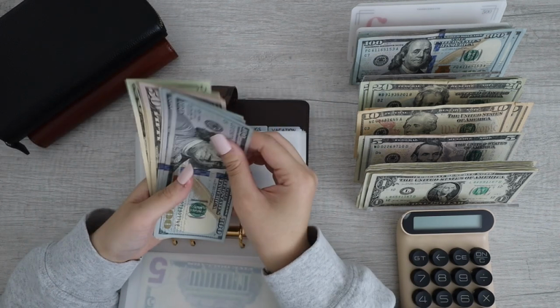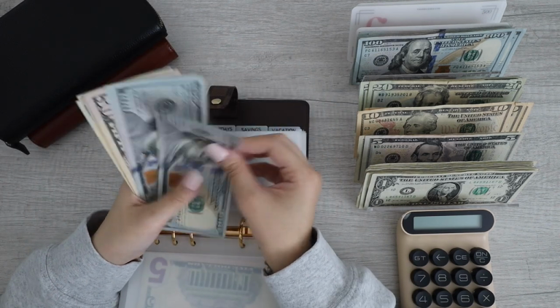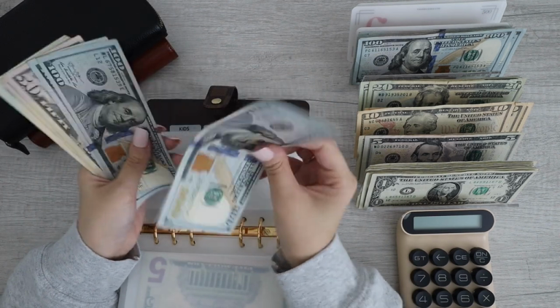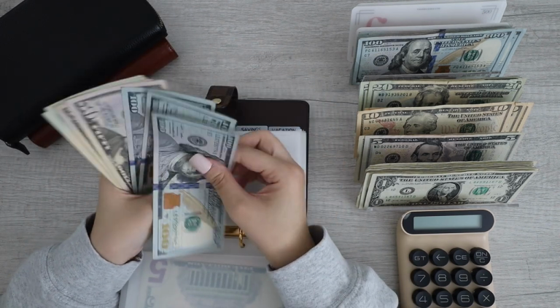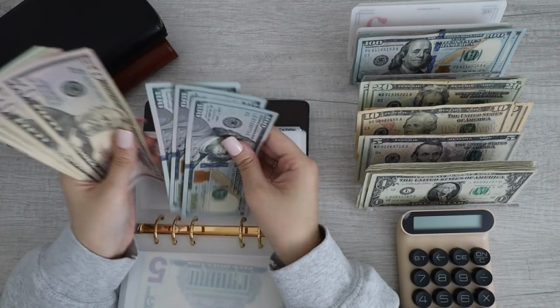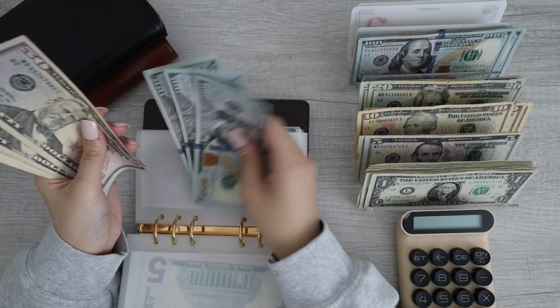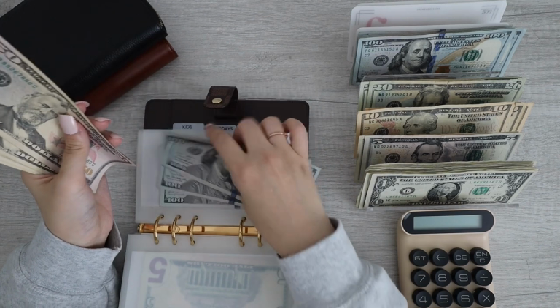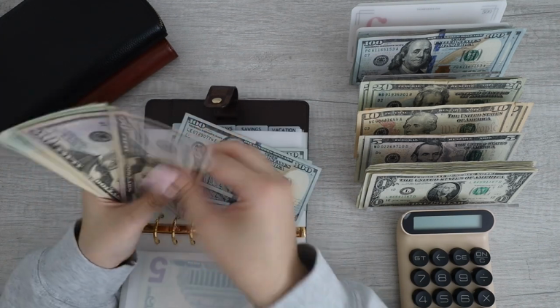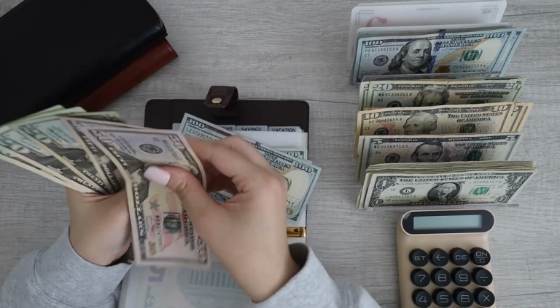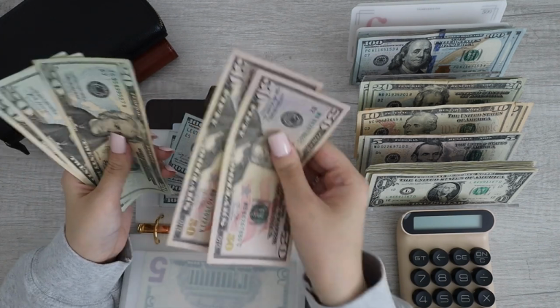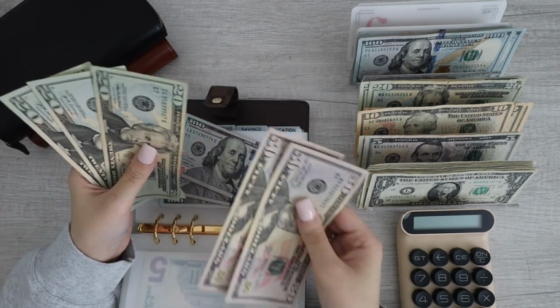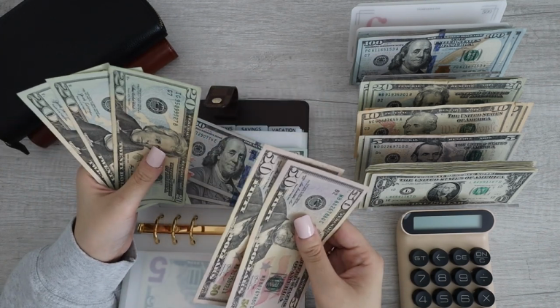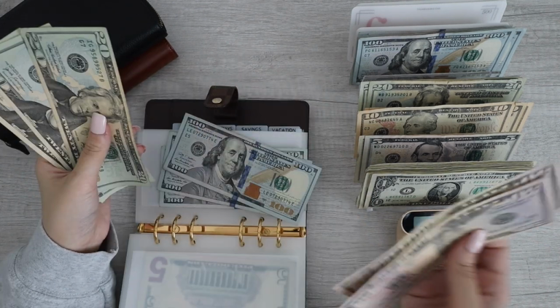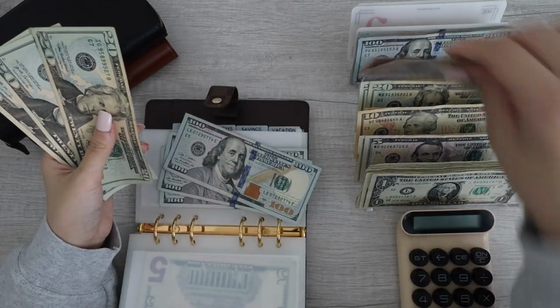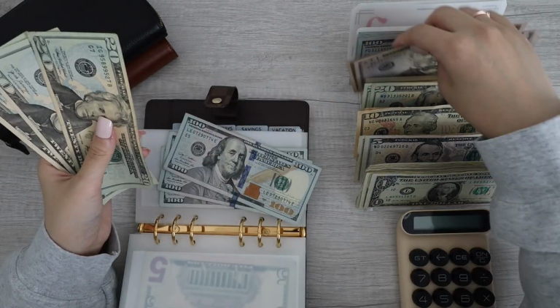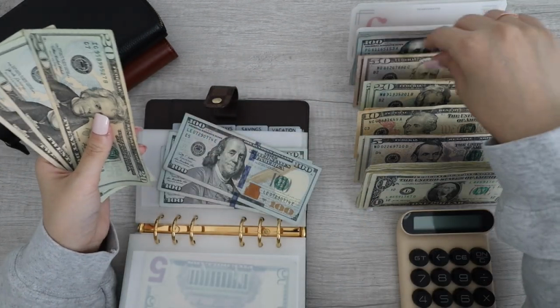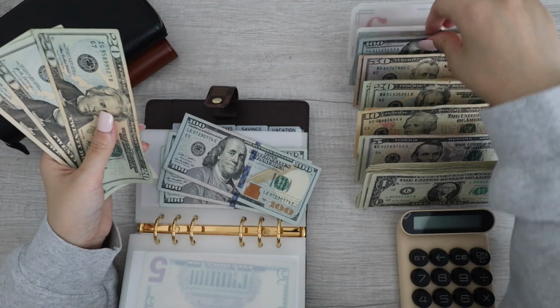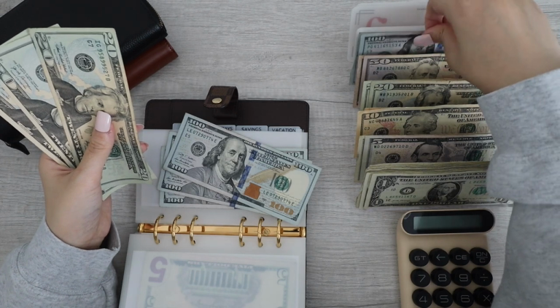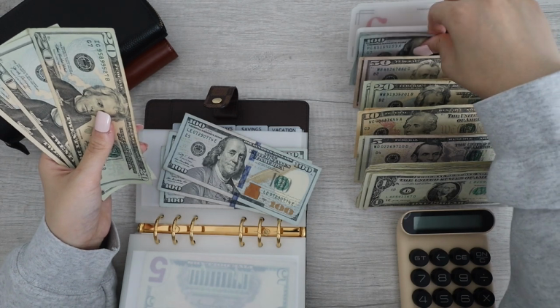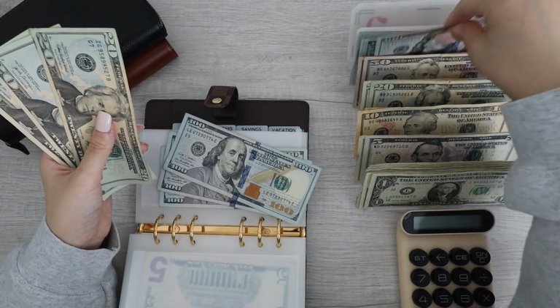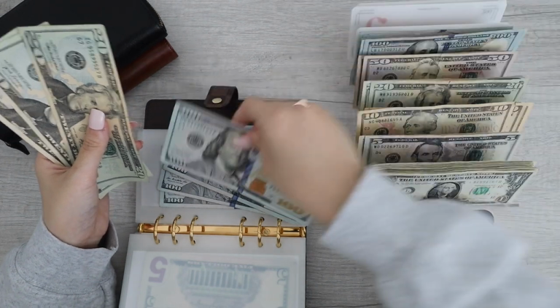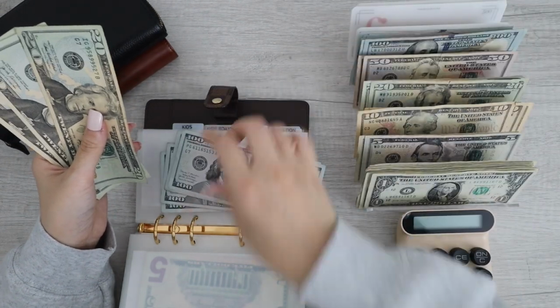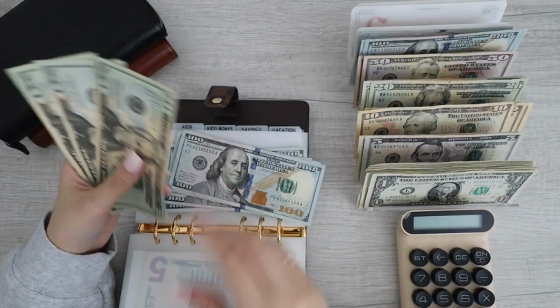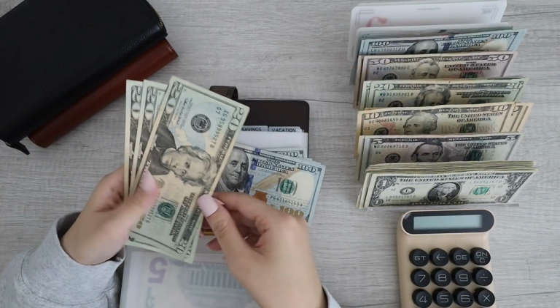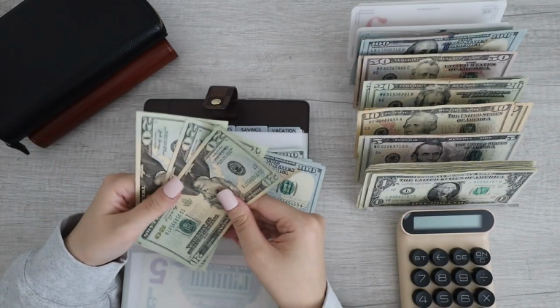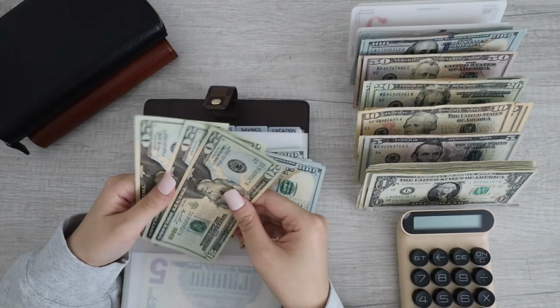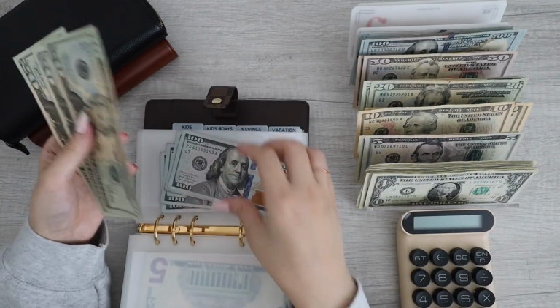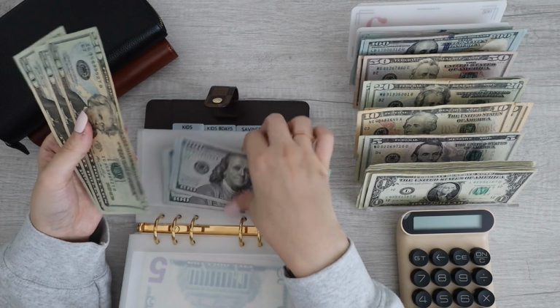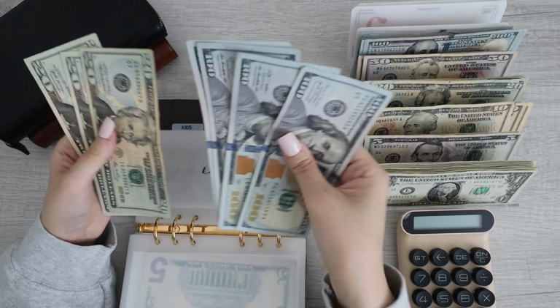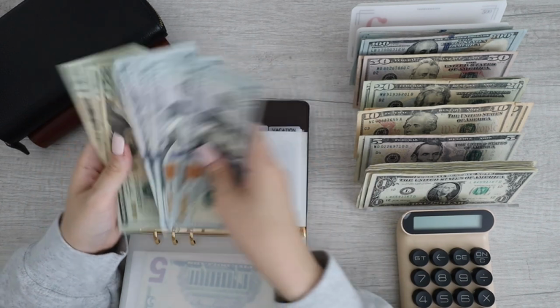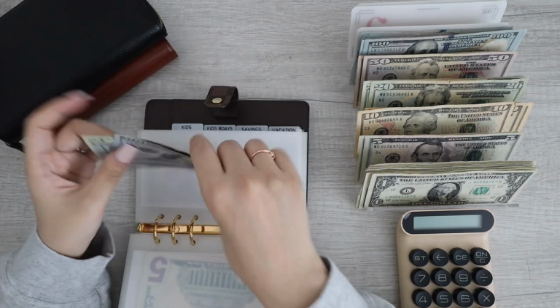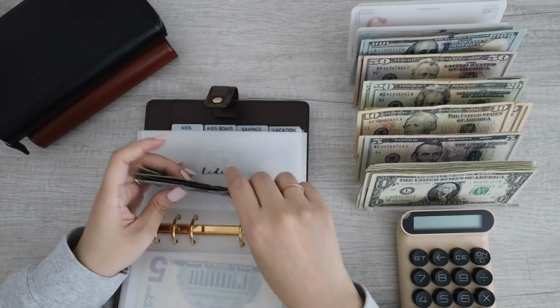Next up for kids — we can do 100, 100, 100, and then we have 60, so that's fine.